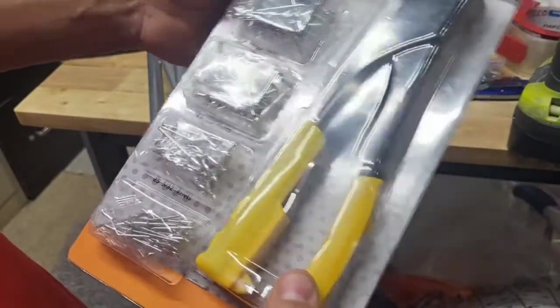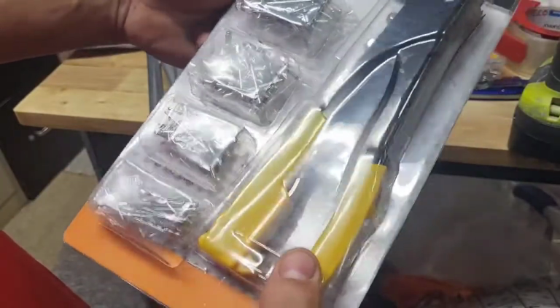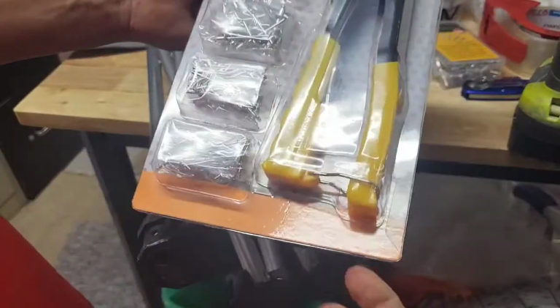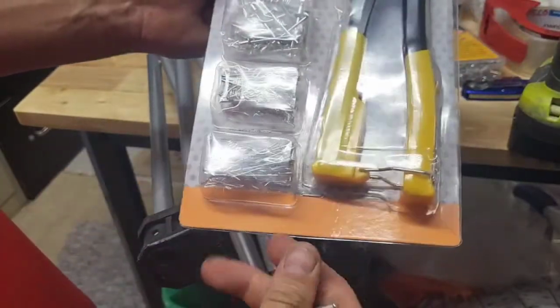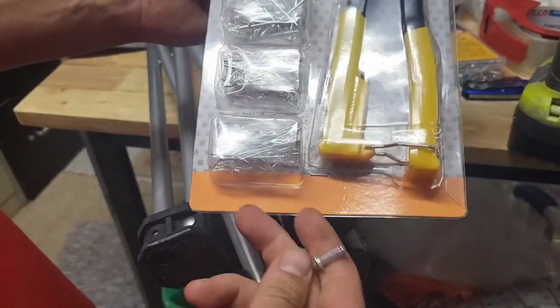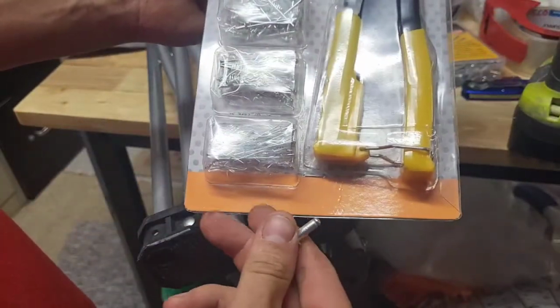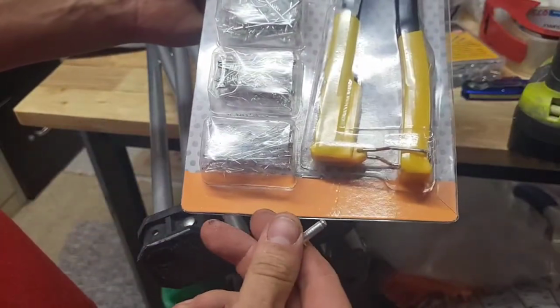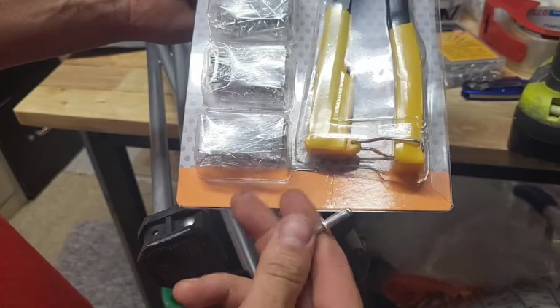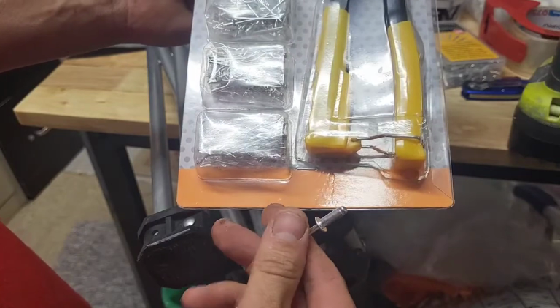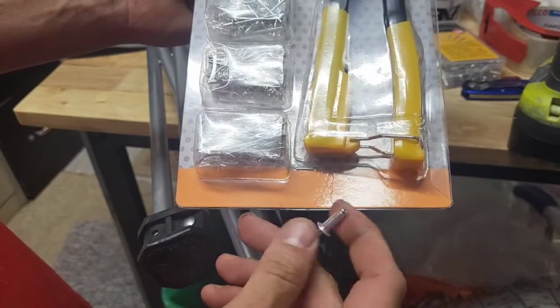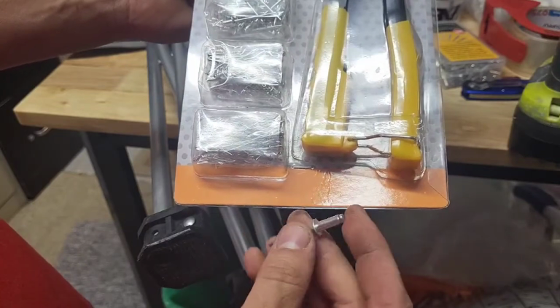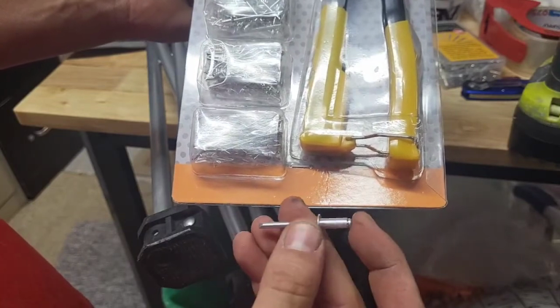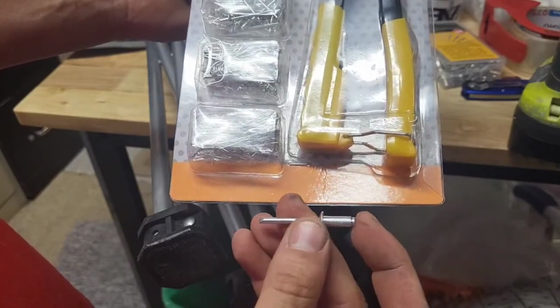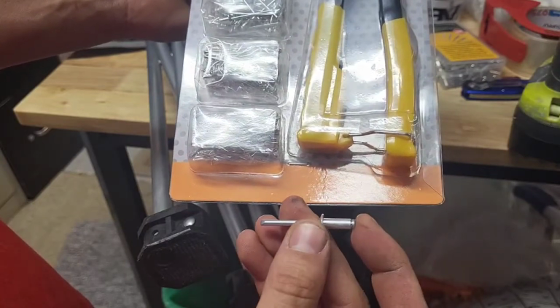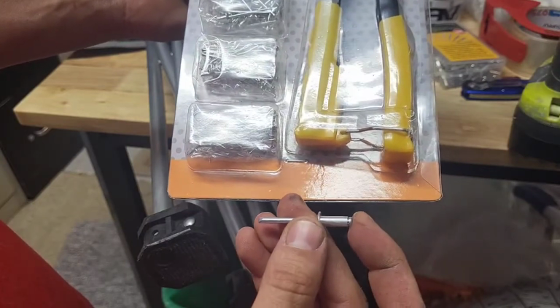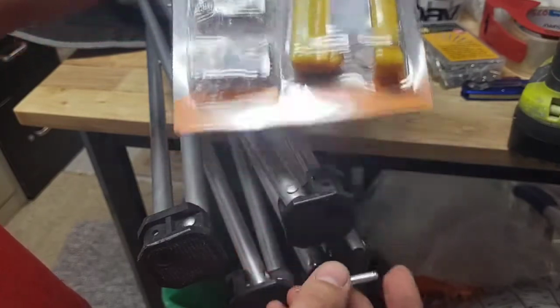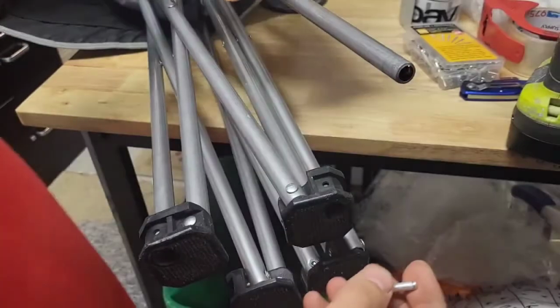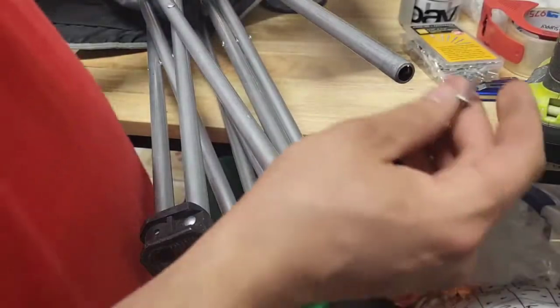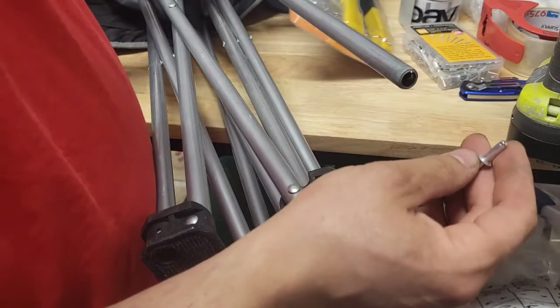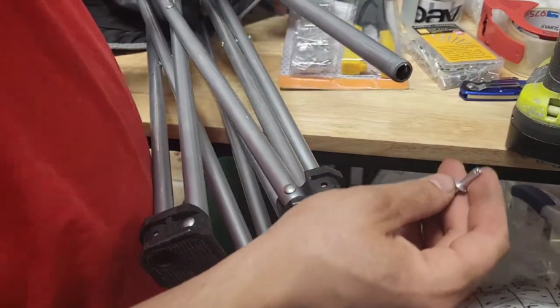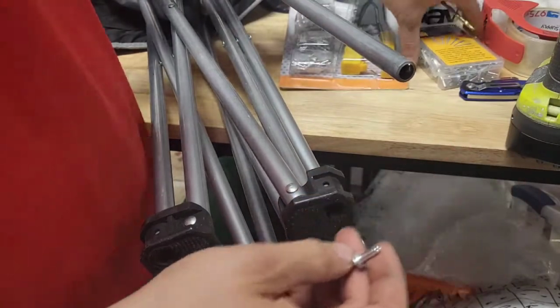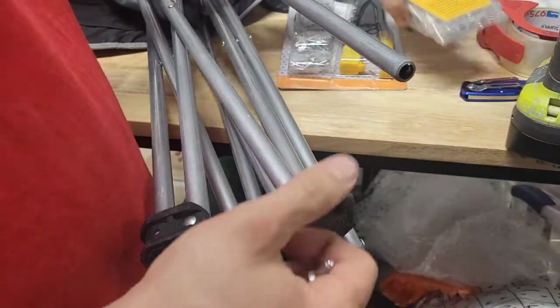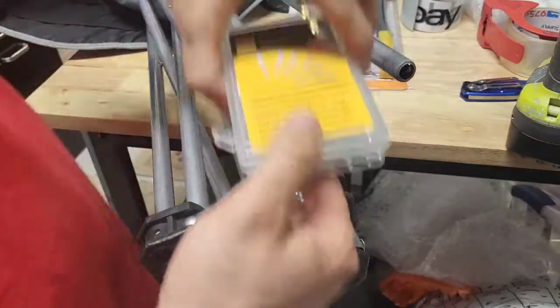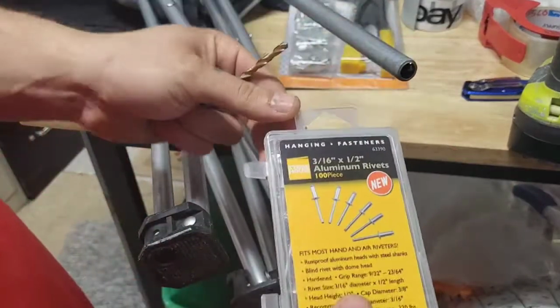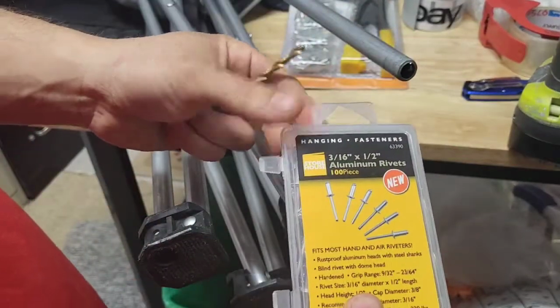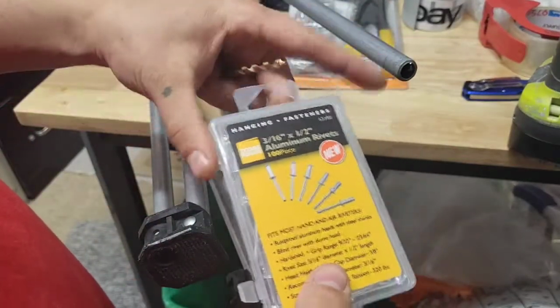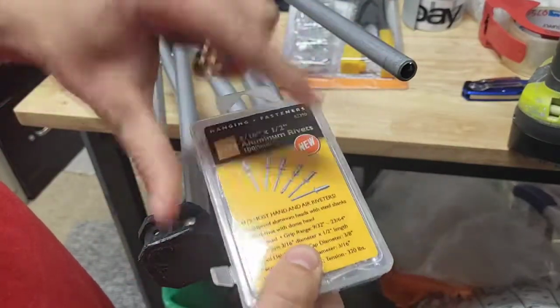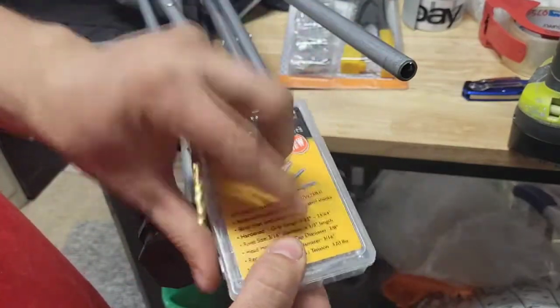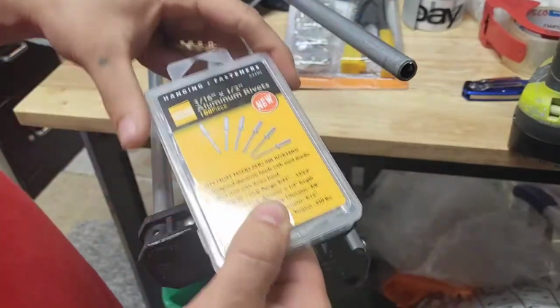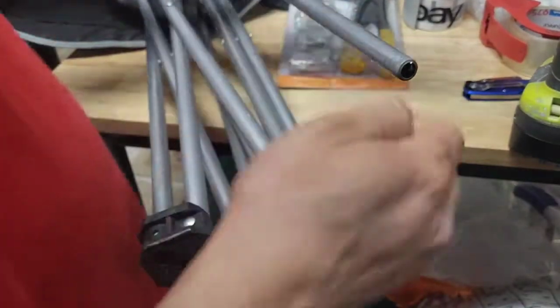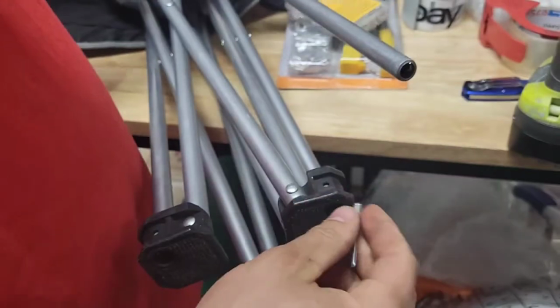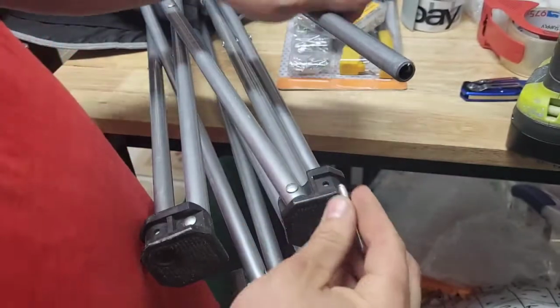But those are too short. I needed something with a longer grip — that dimension right here — so I went and bought this box.